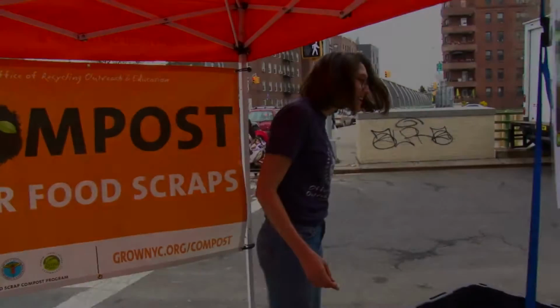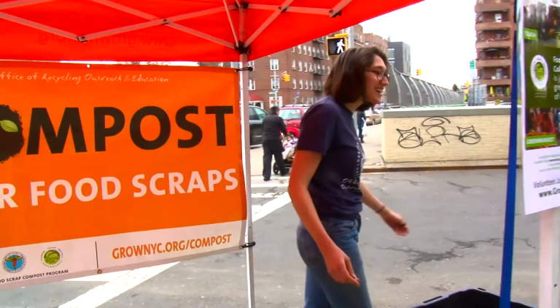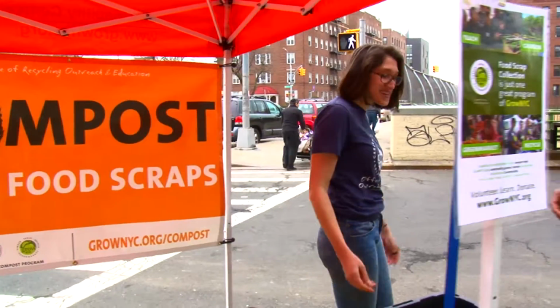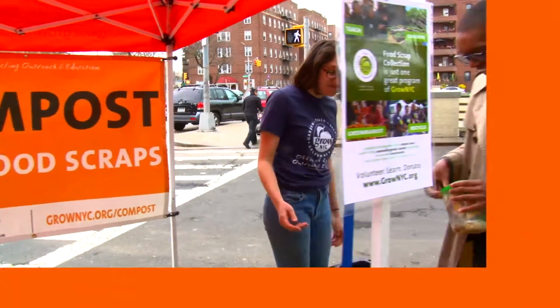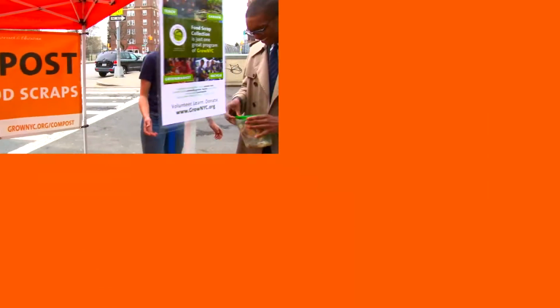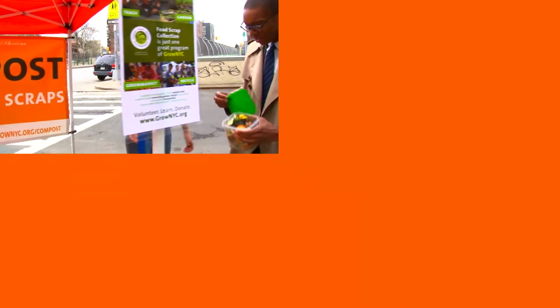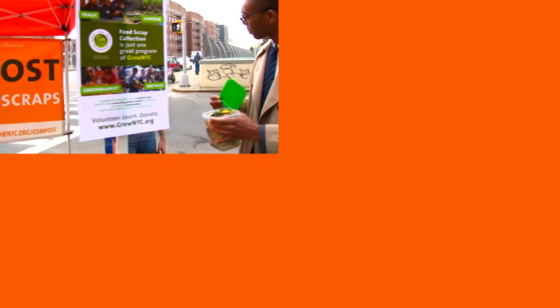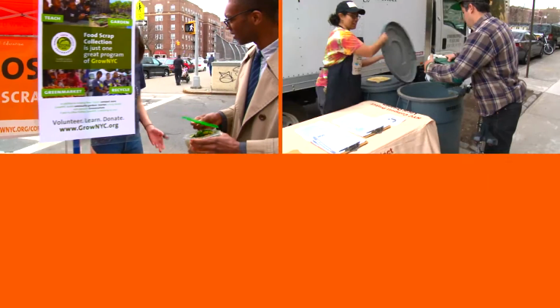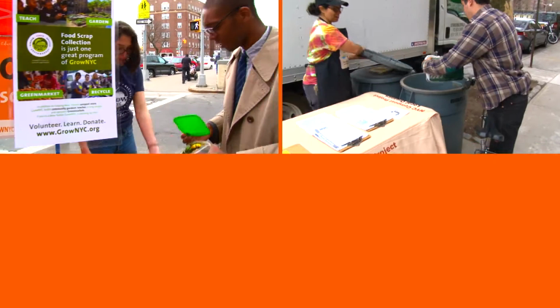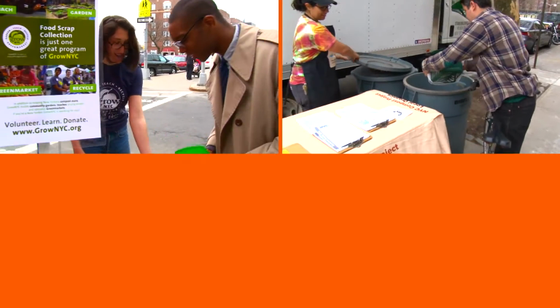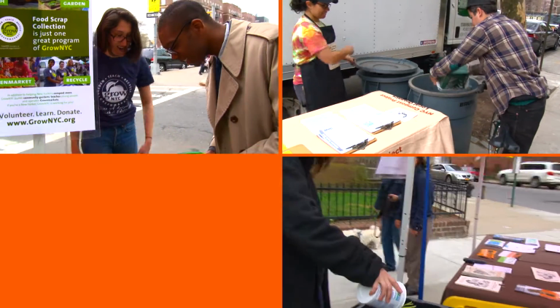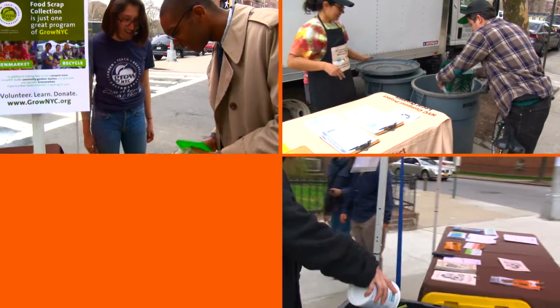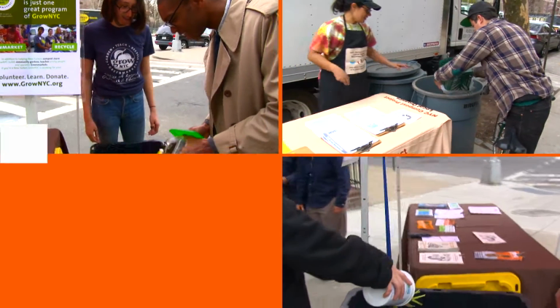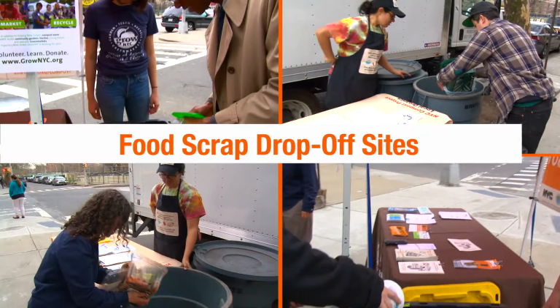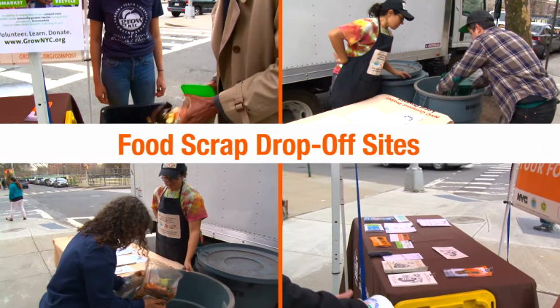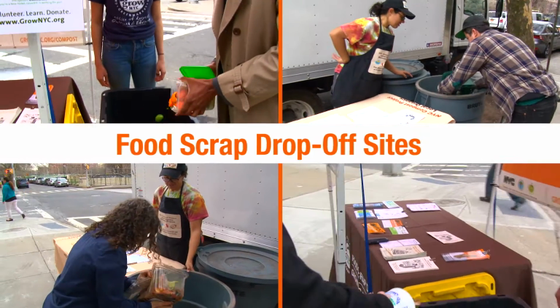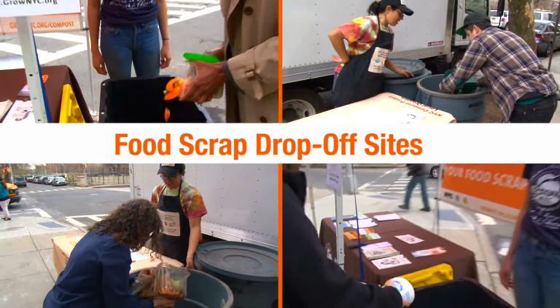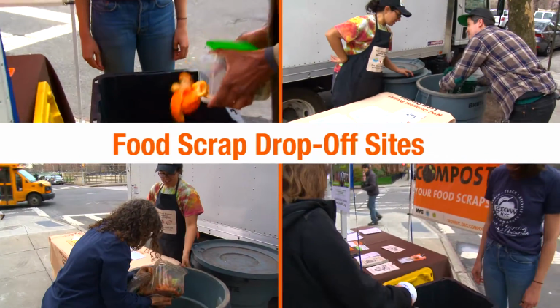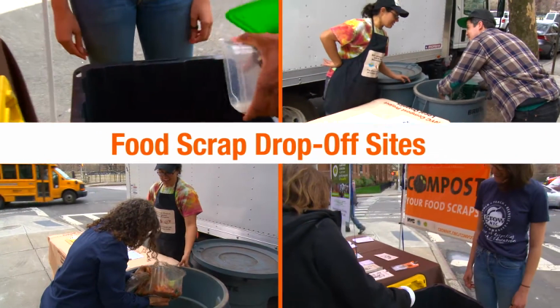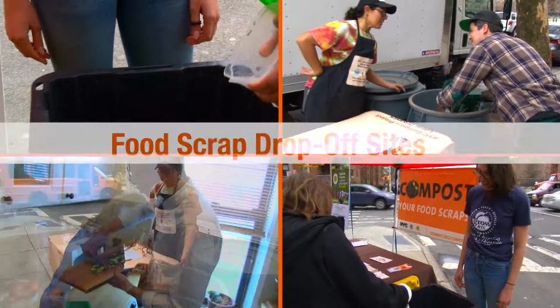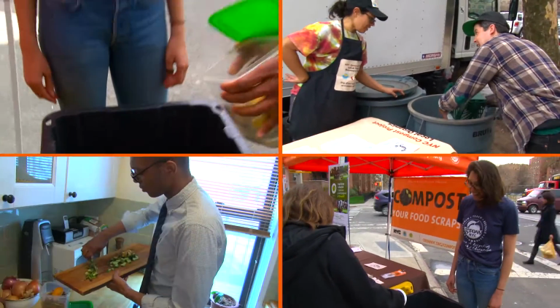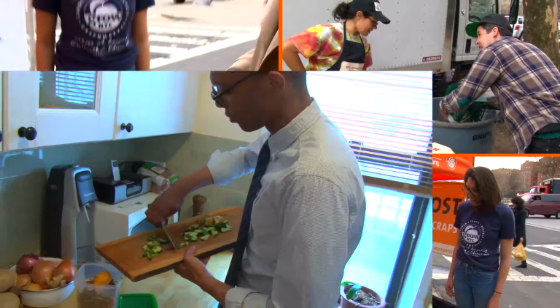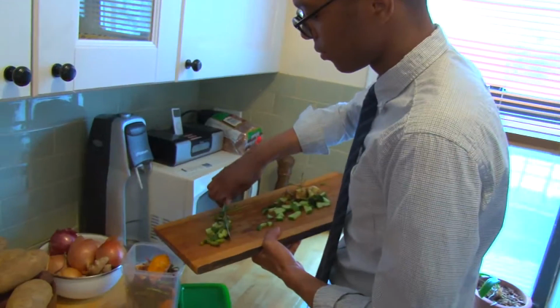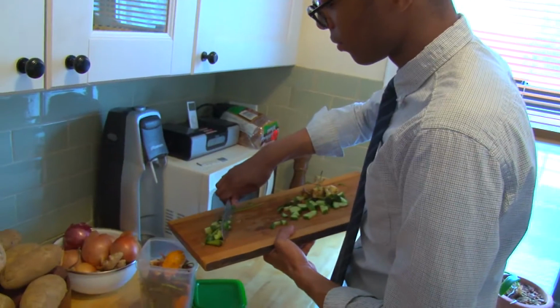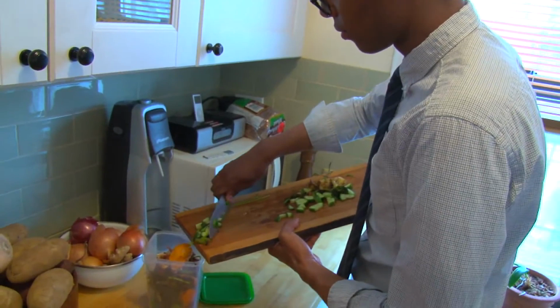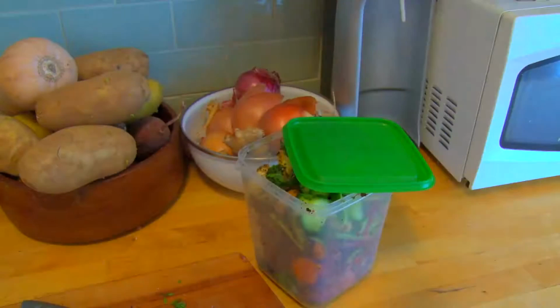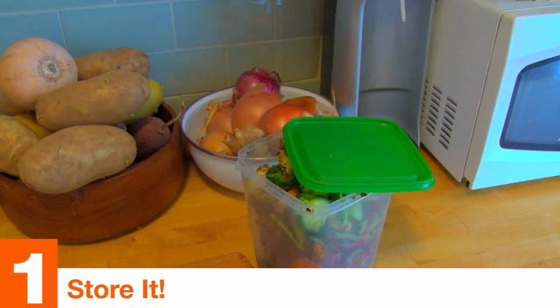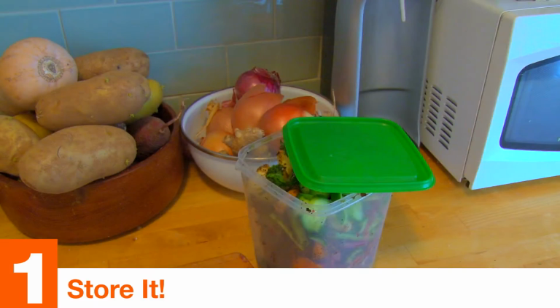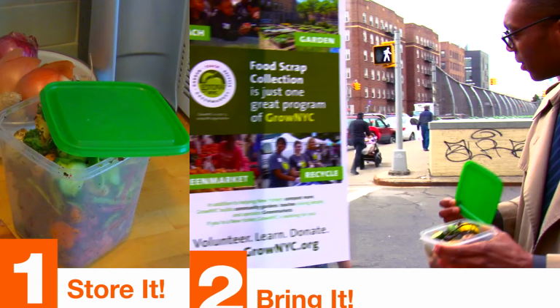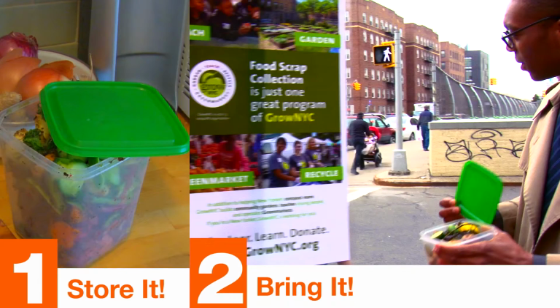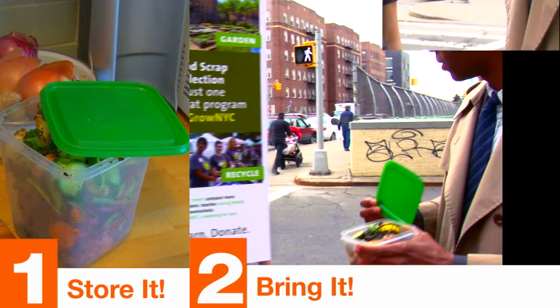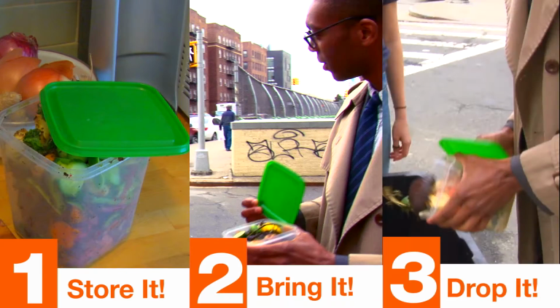There are many options to compost your food scraps in New York City. One of them being food scrap drop-off sites. And participating is as easy as 1, 2, 3.